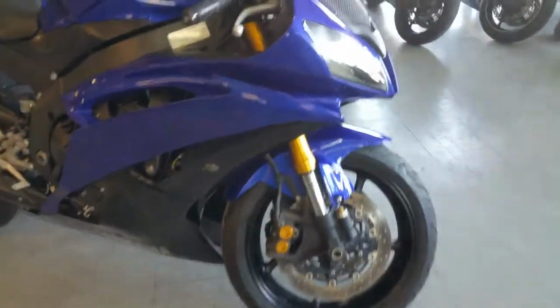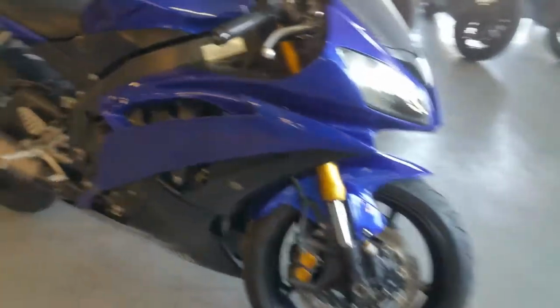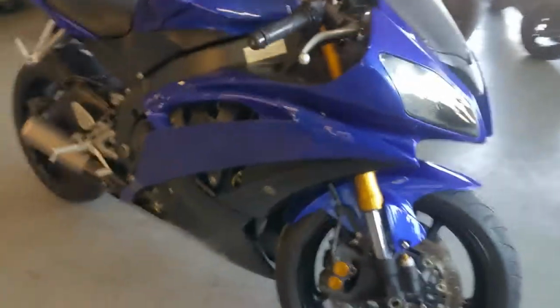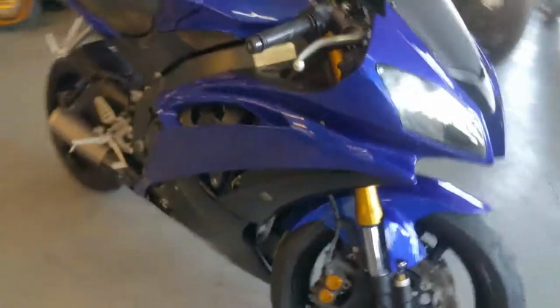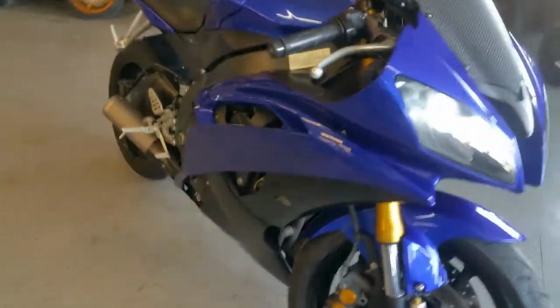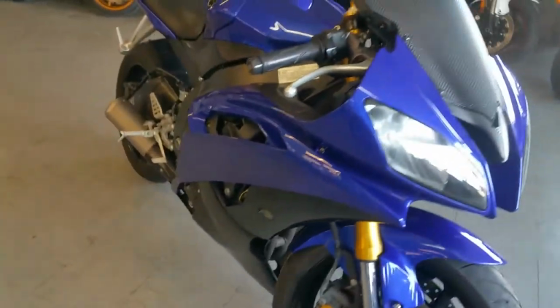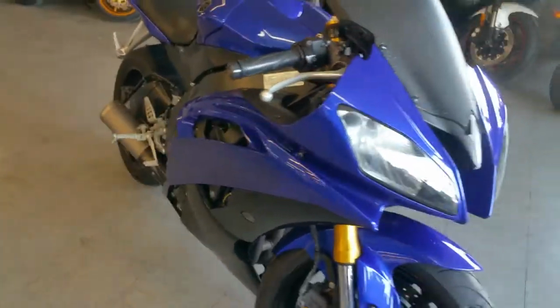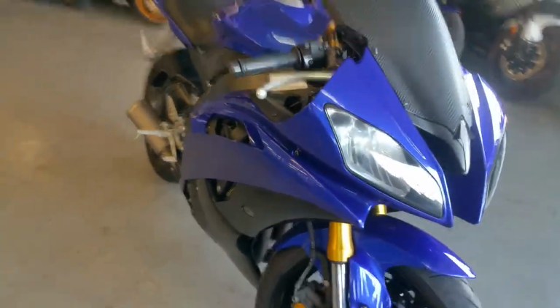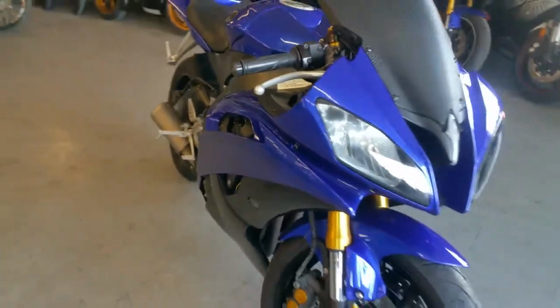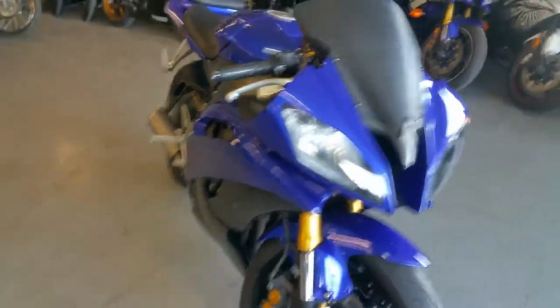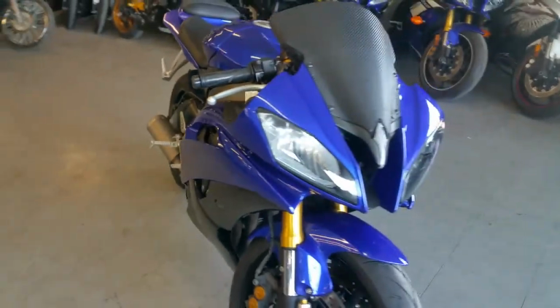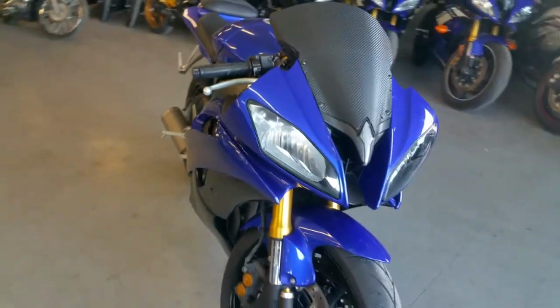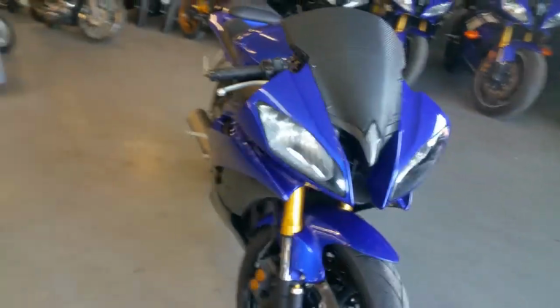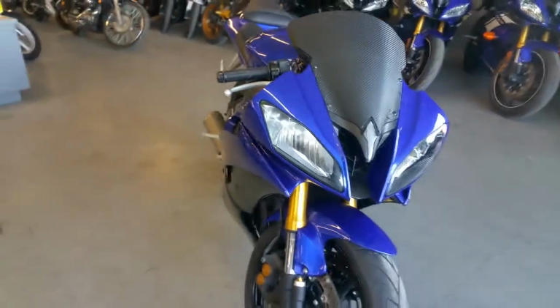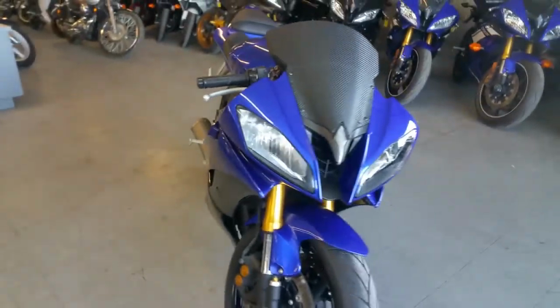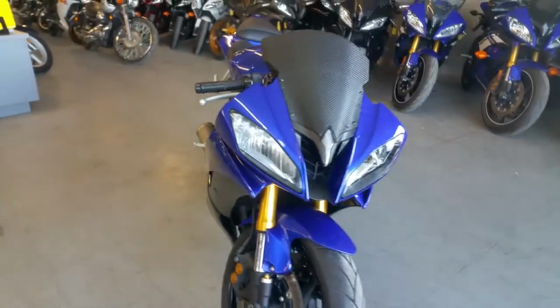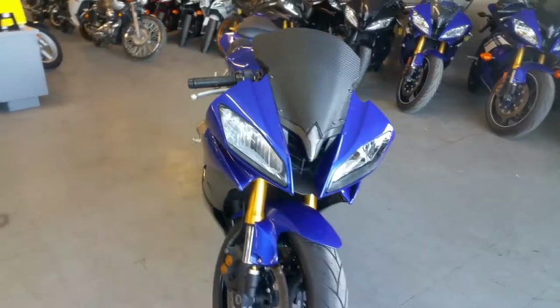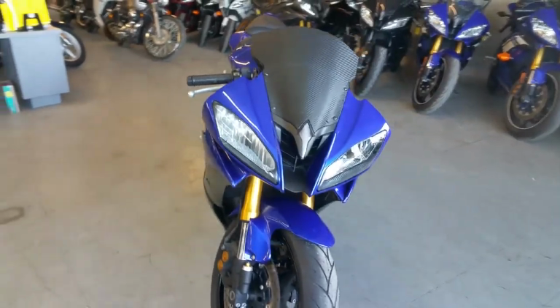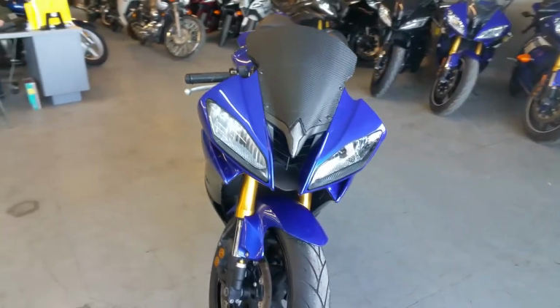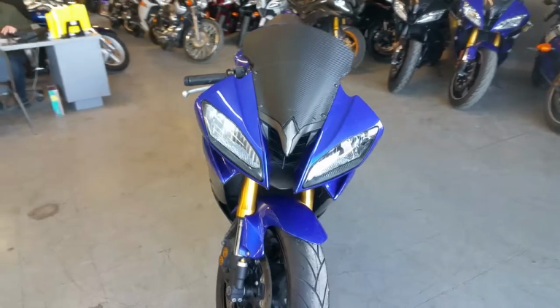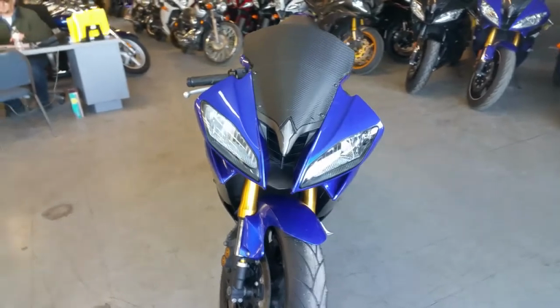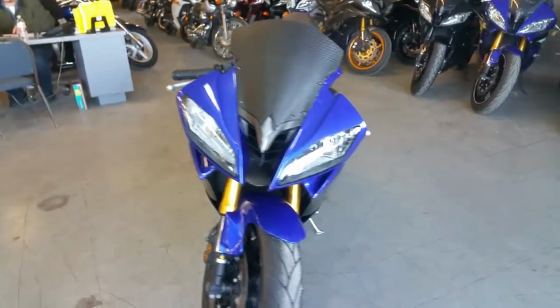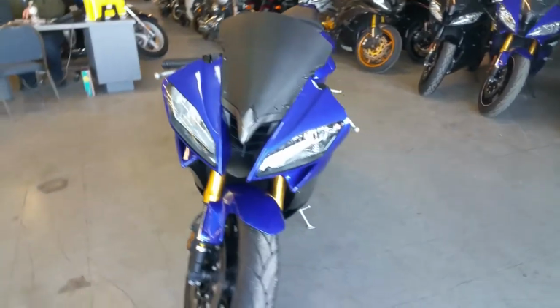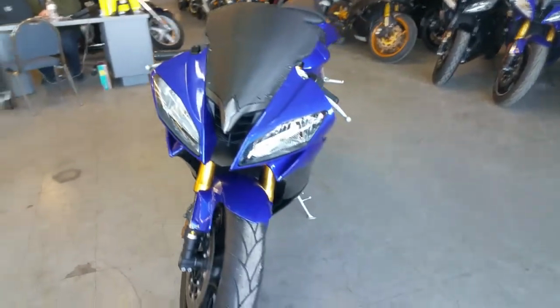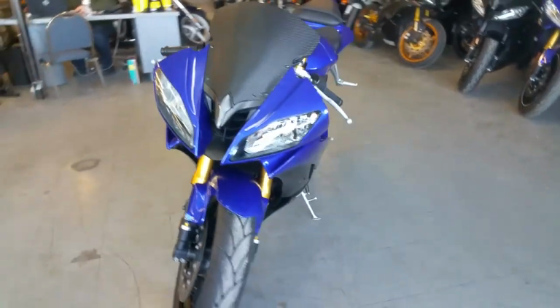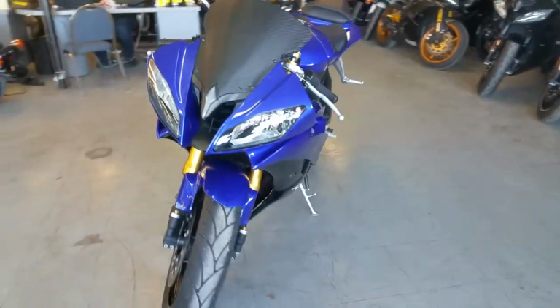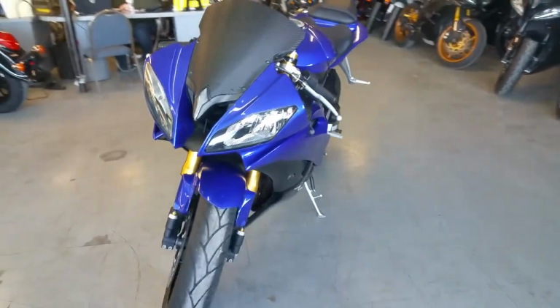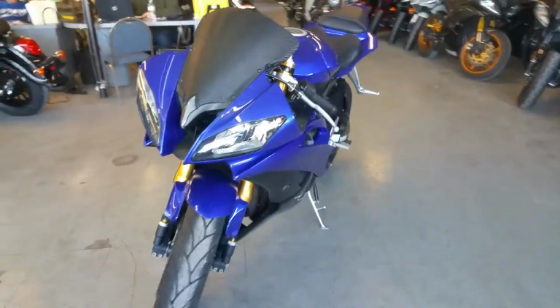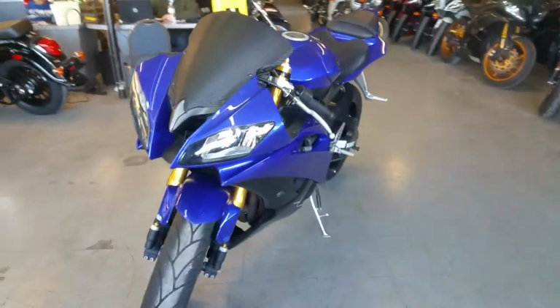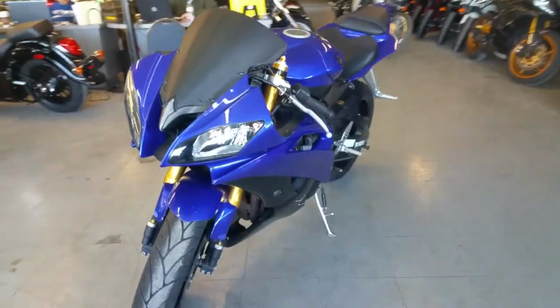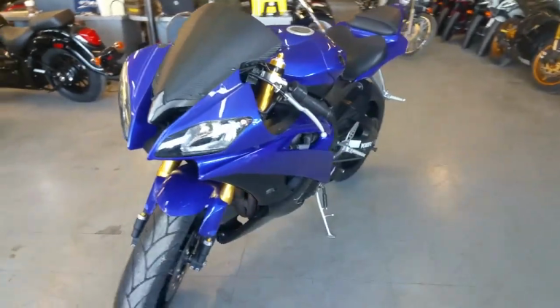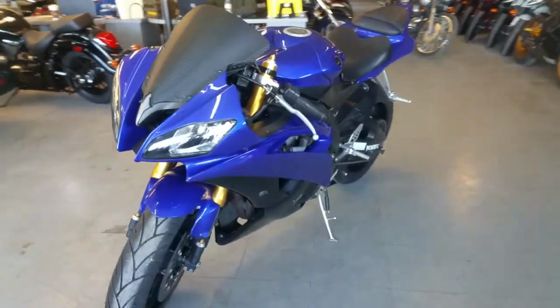It's got a fender eliminator kit, integrated LED tail lights and turn signals, flush mount turn signals and more.